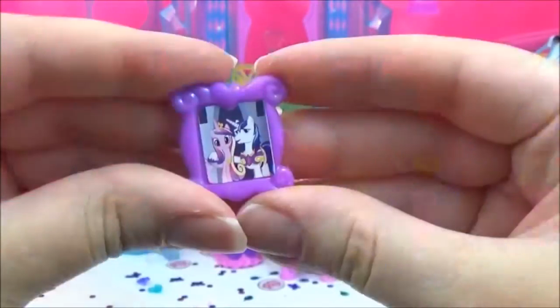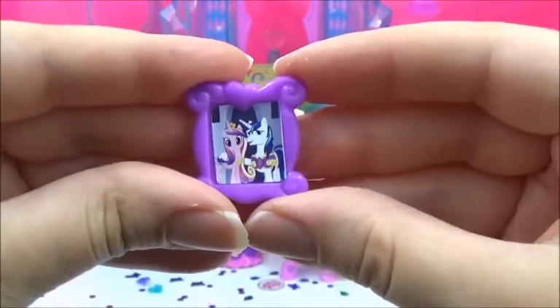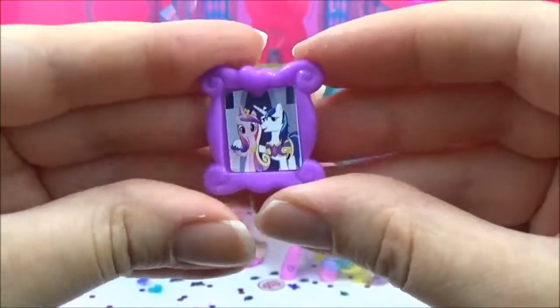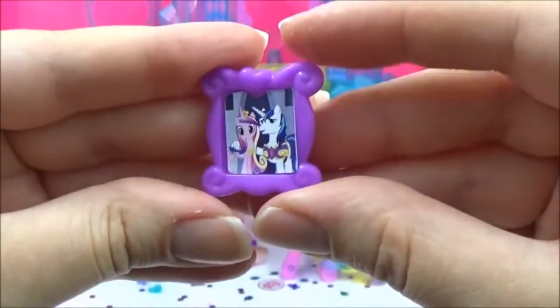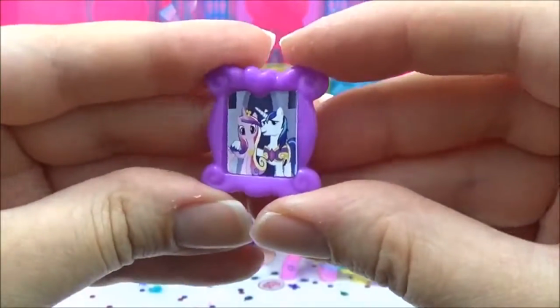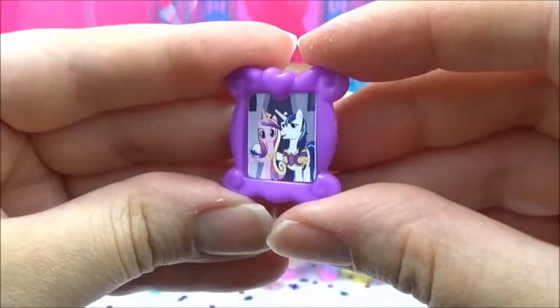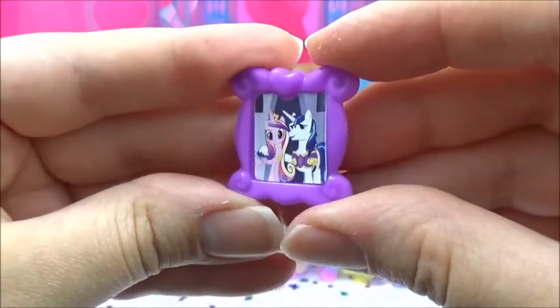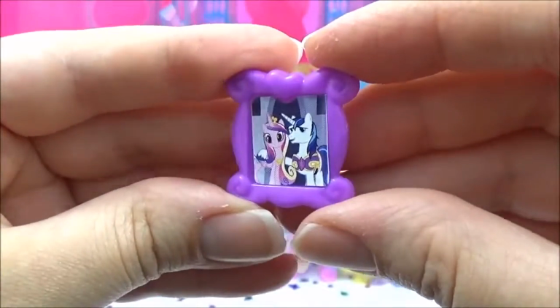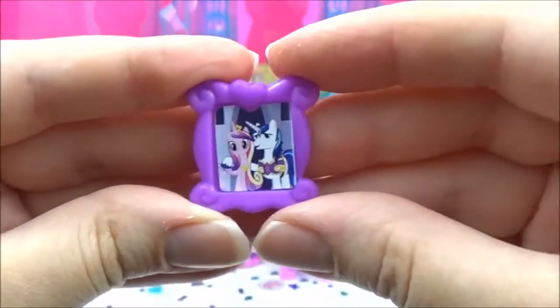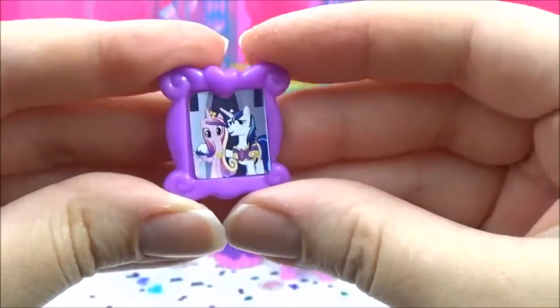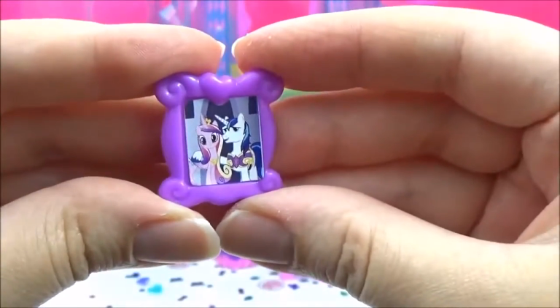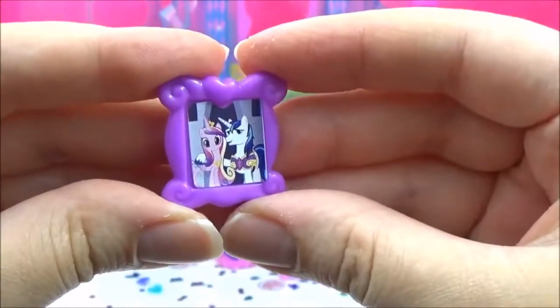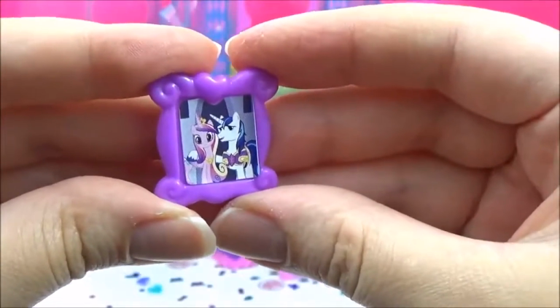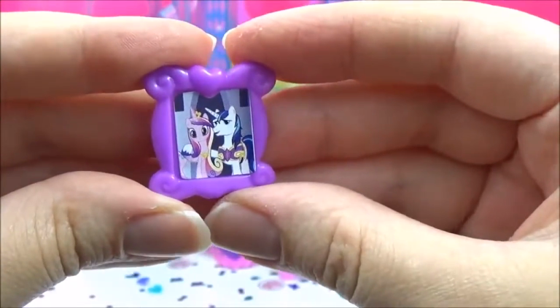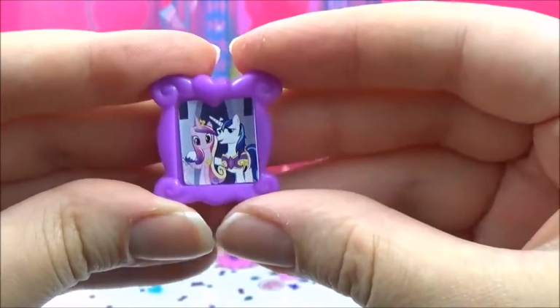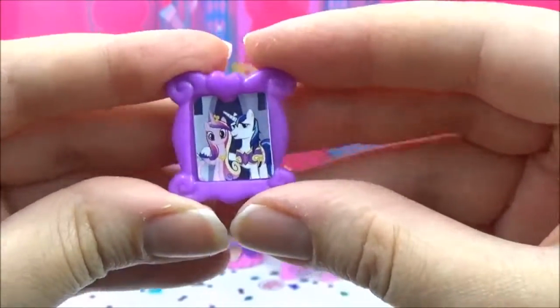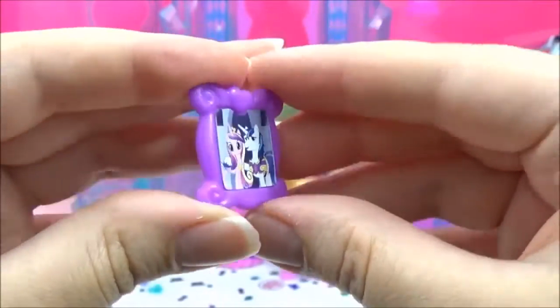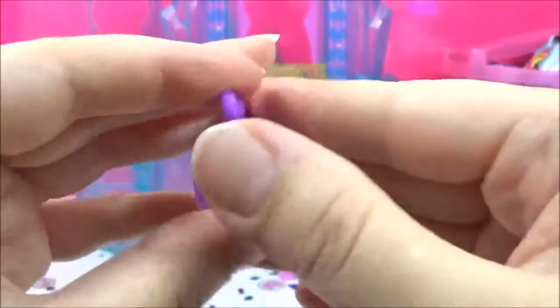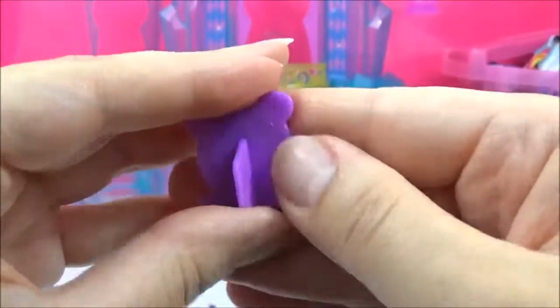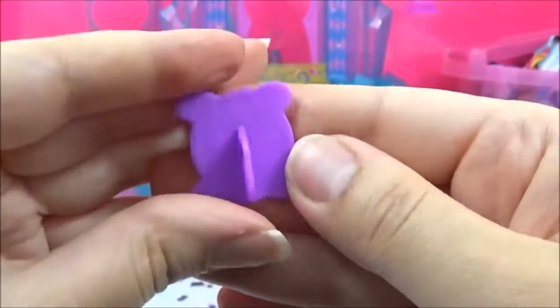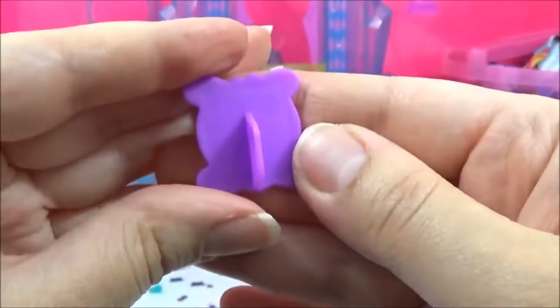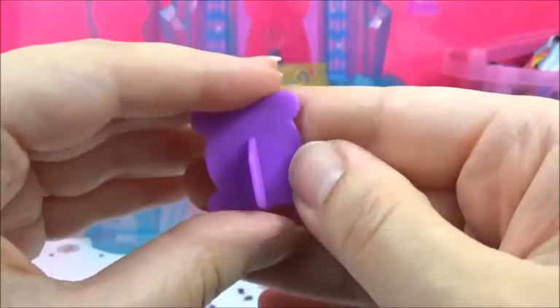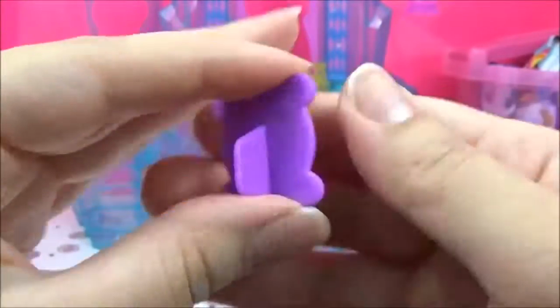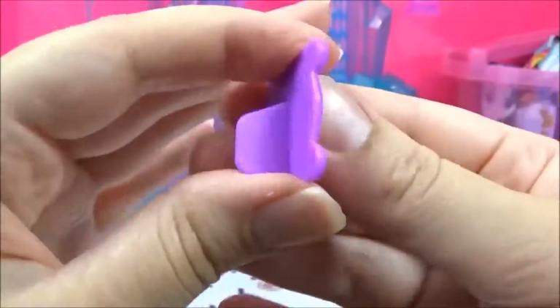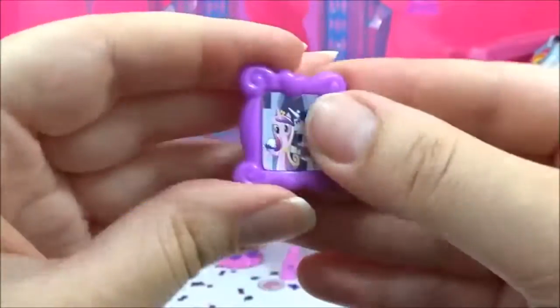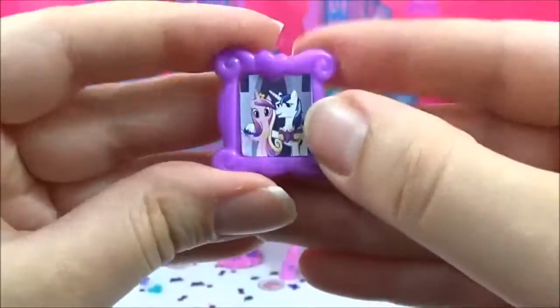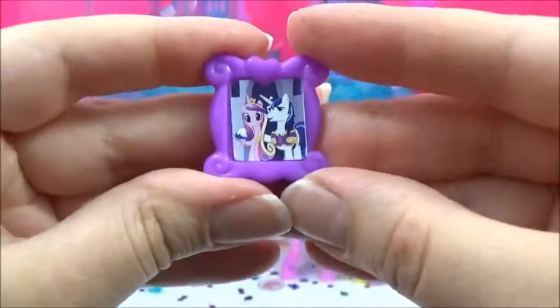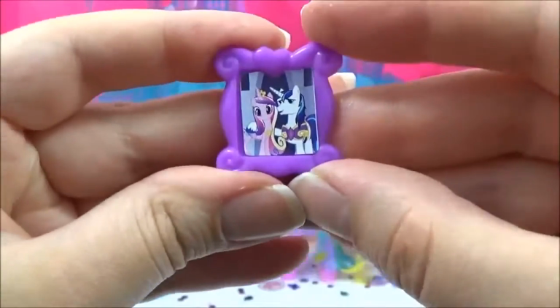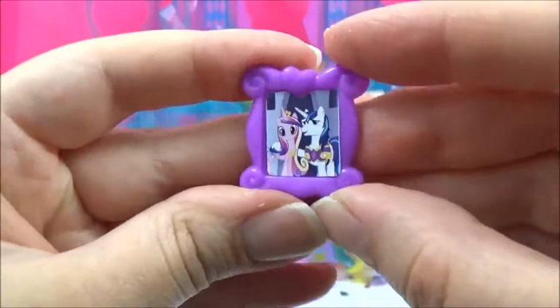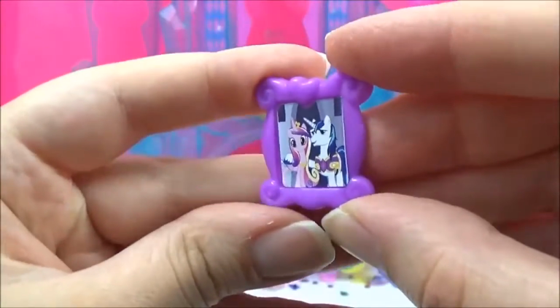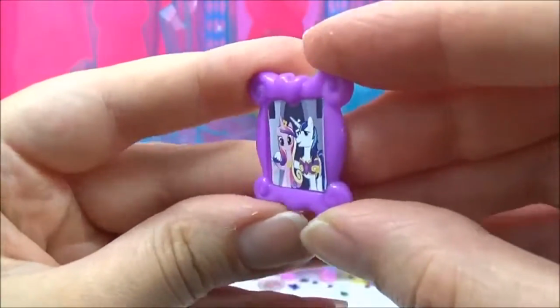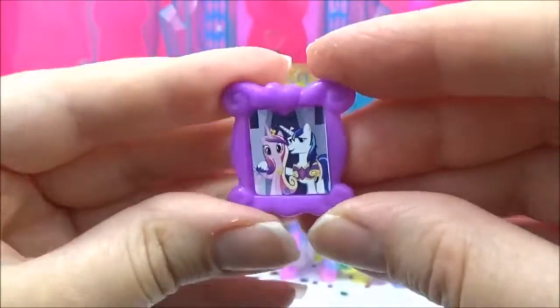It also comes with this adorable sippy cup for Flurry Heart — how cute is that? And it comes with this really cute Princess Cadence and shiny name frame, probably for Flurry Heart's room.